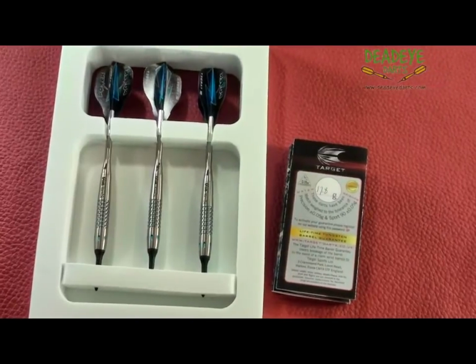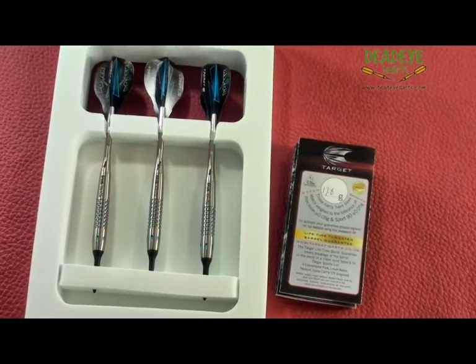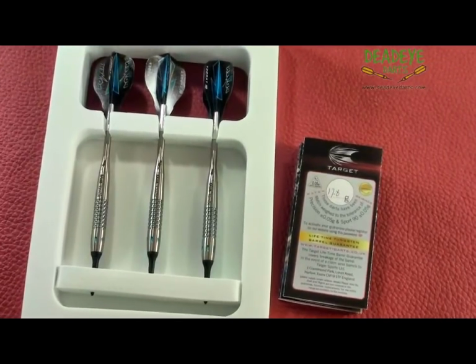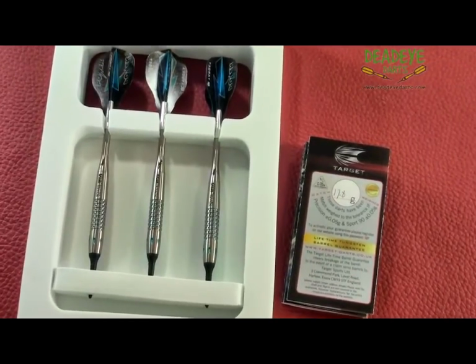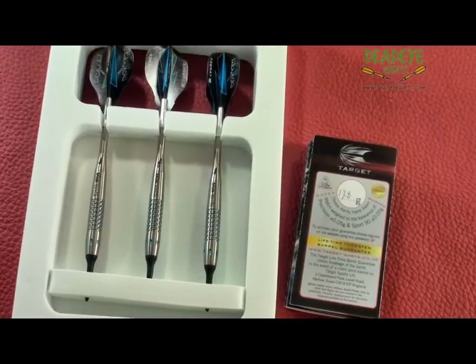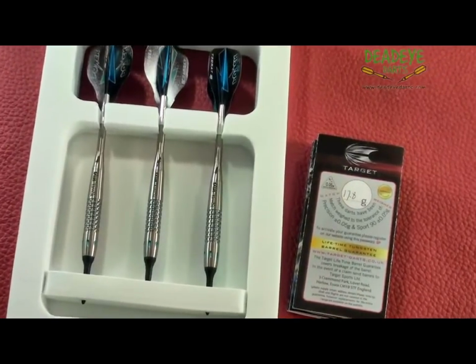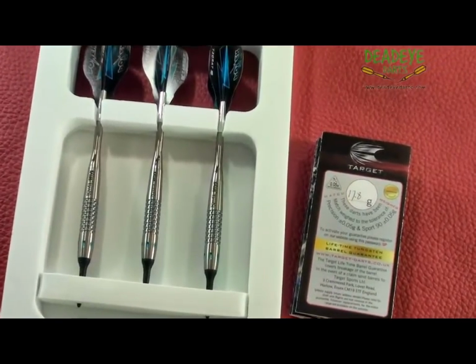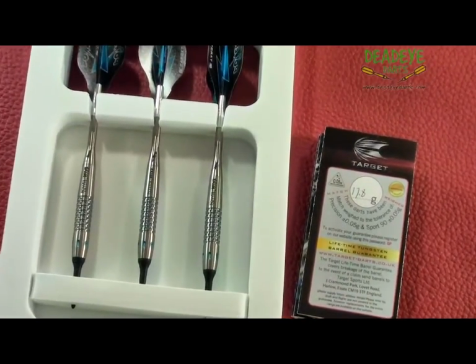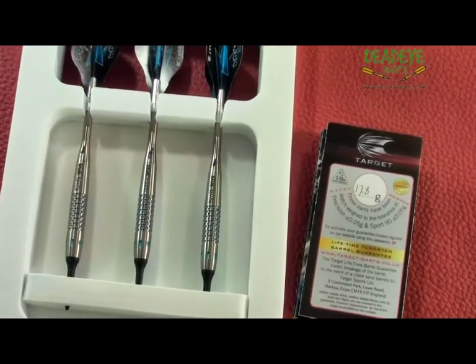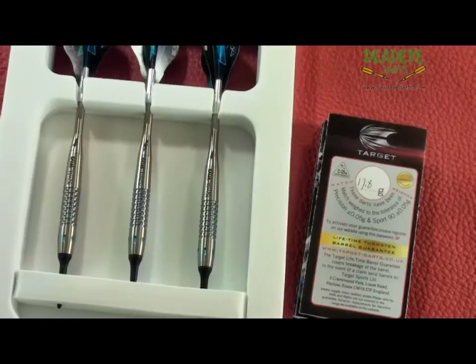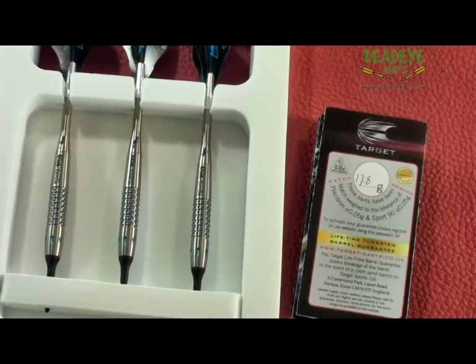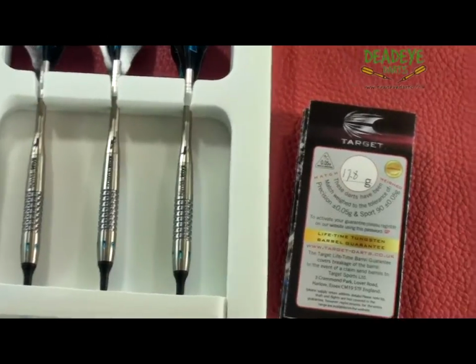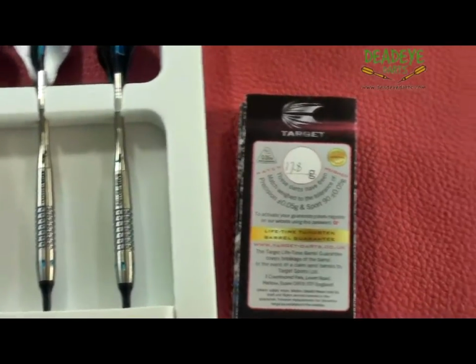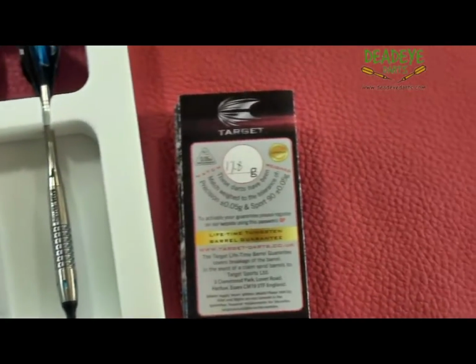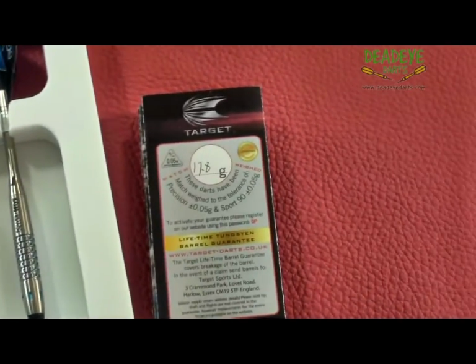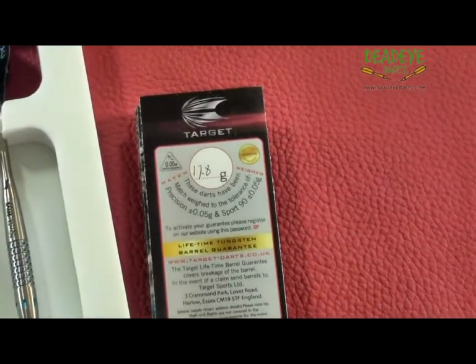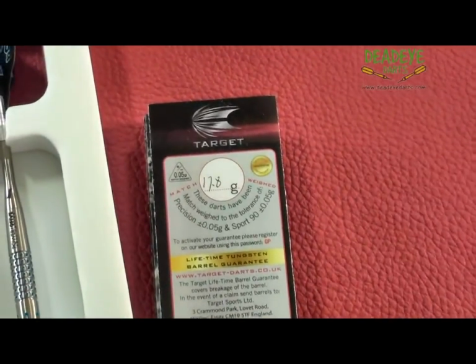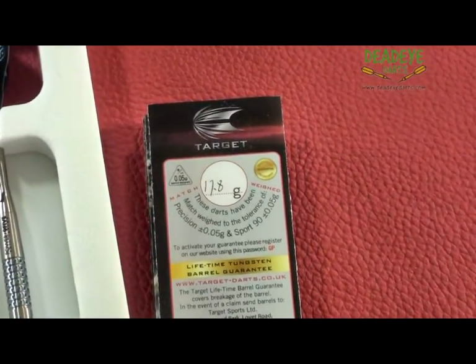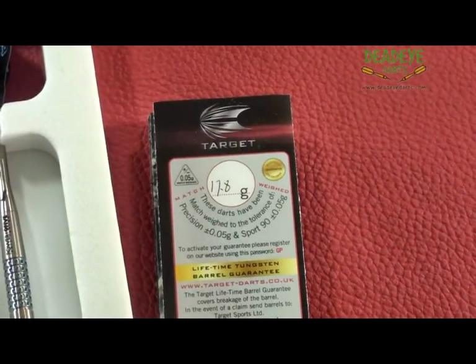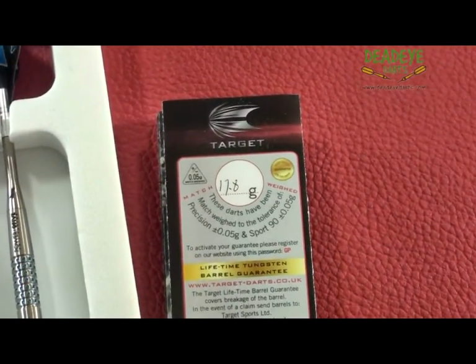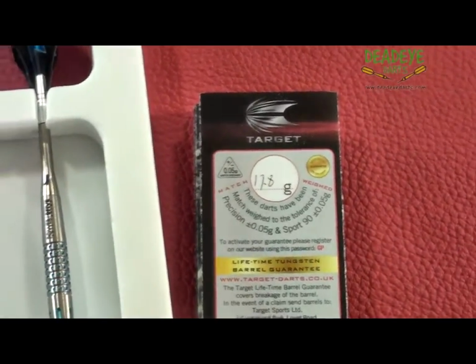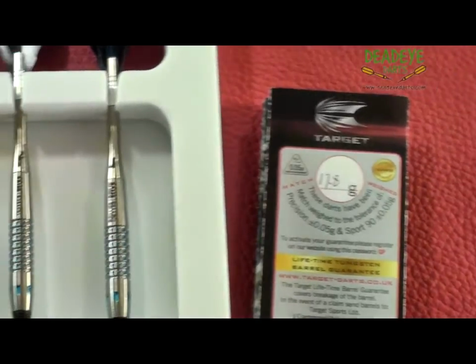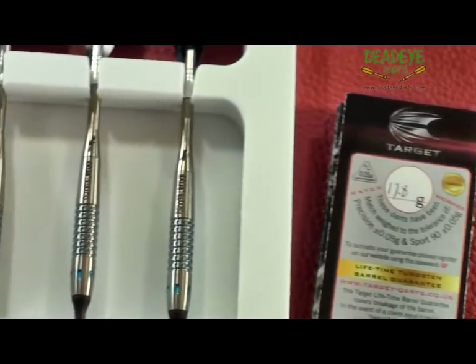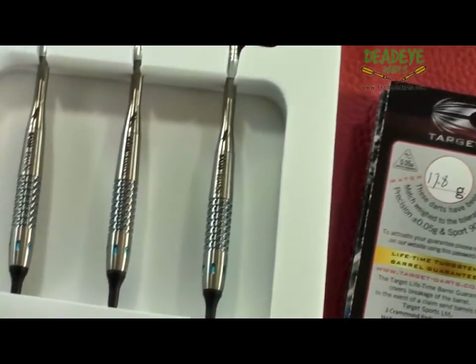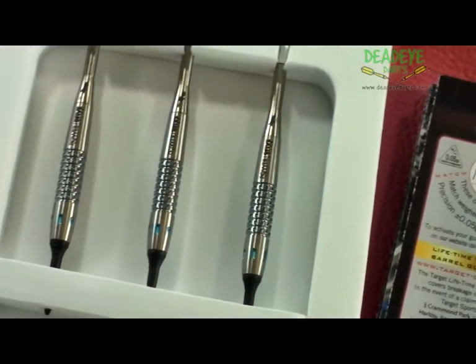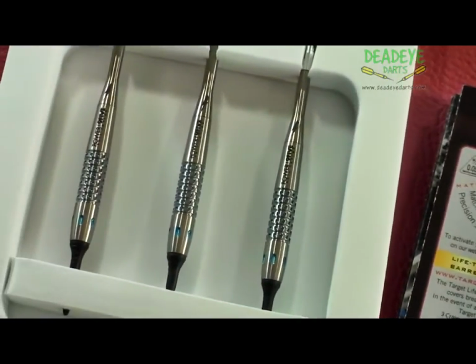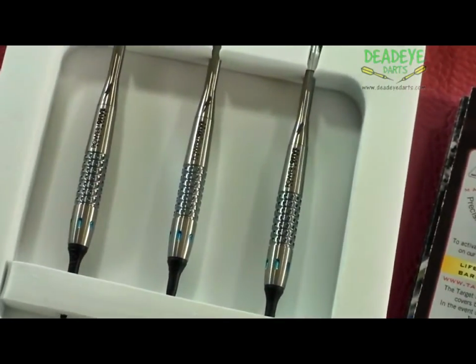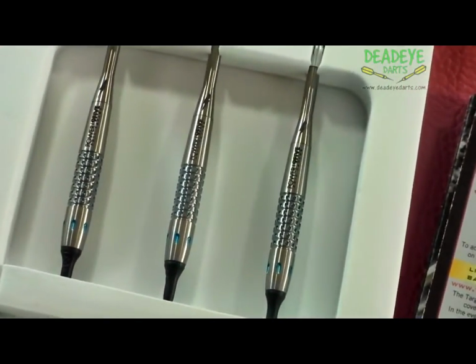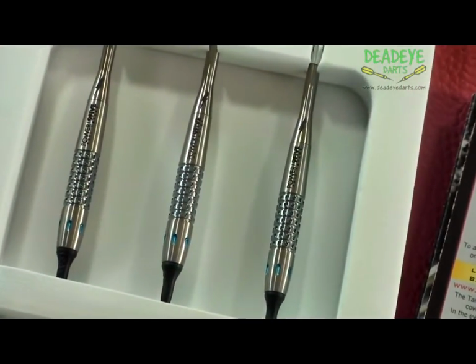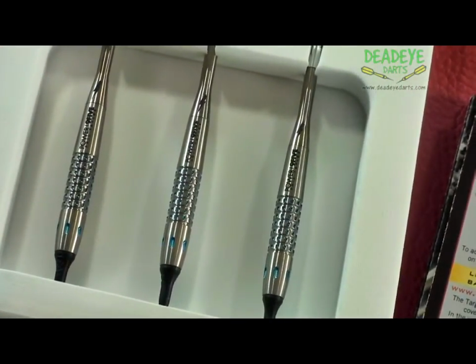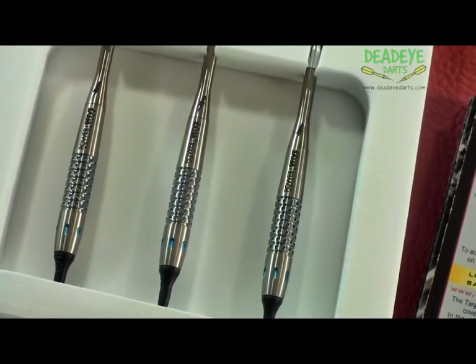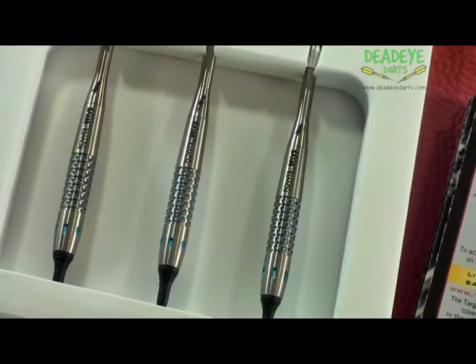This is the current Target darts packaging, with signature Power flights and titanium shafts. The darts feature Target's unique pixel grip technology, blue titanium nitrate highlights, and a titanium power shaft.